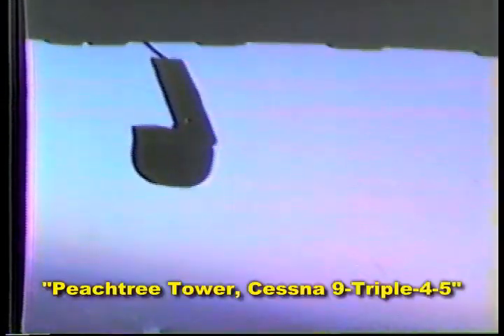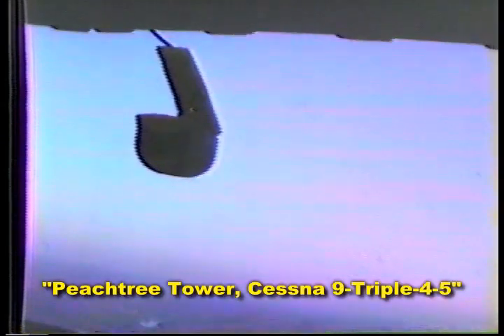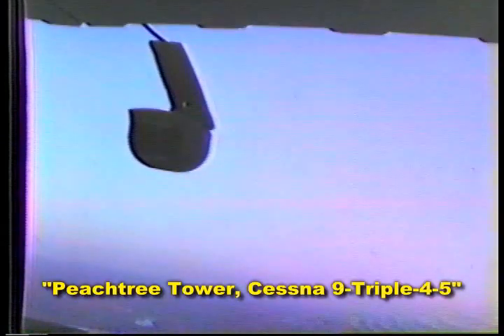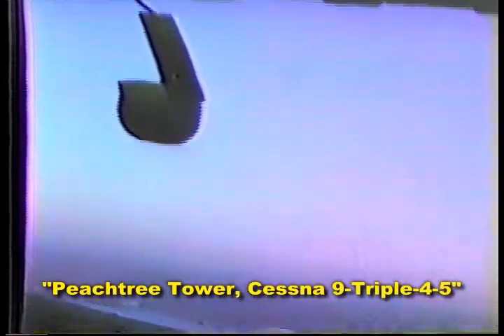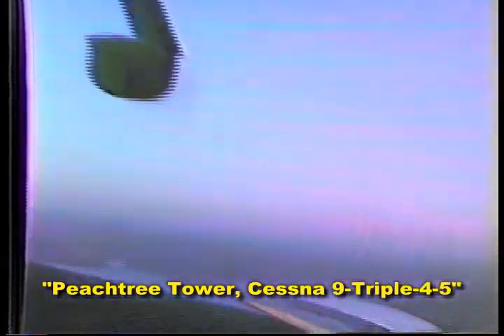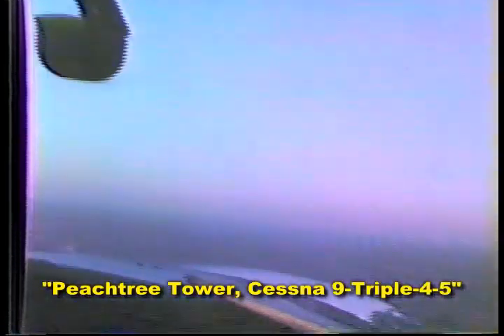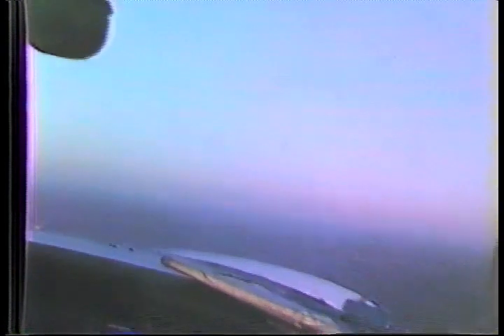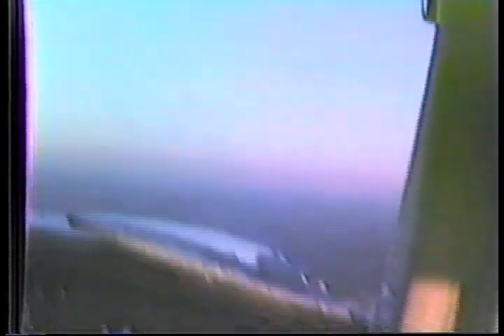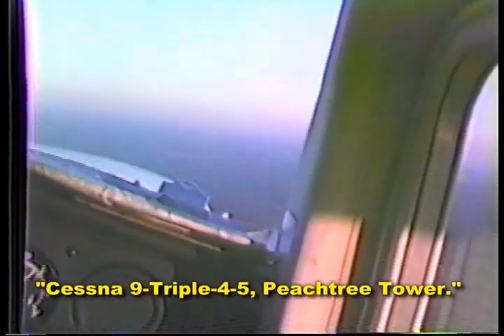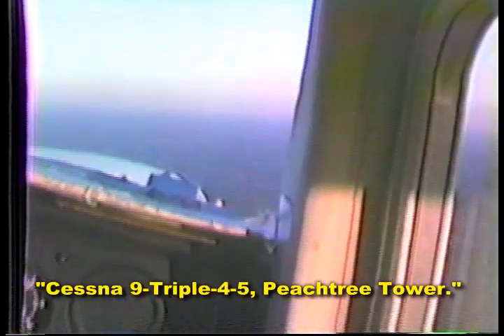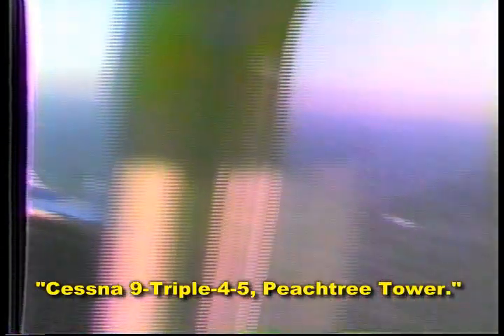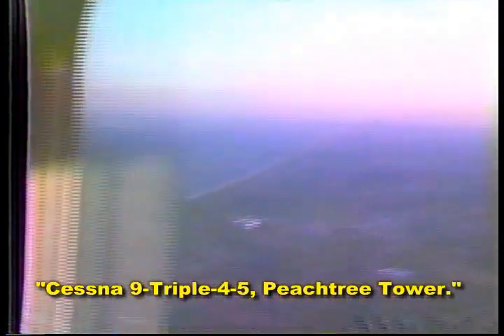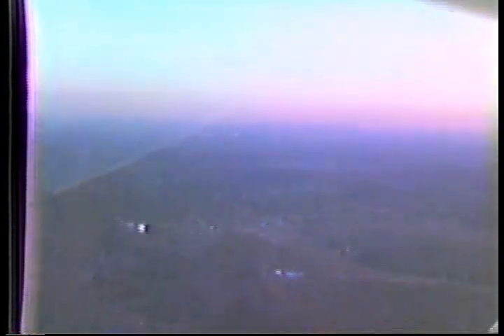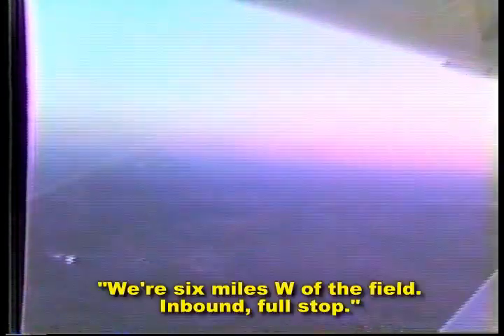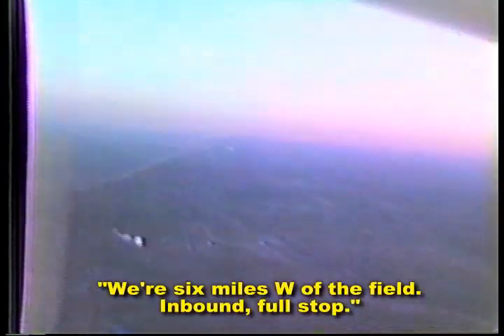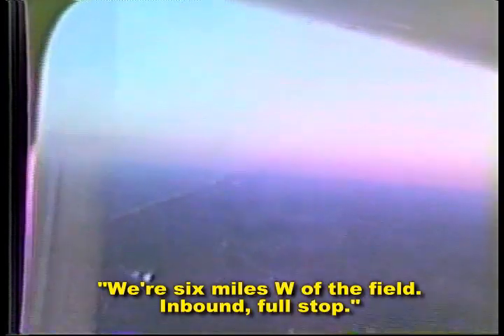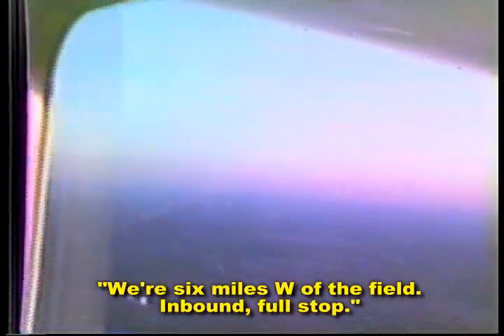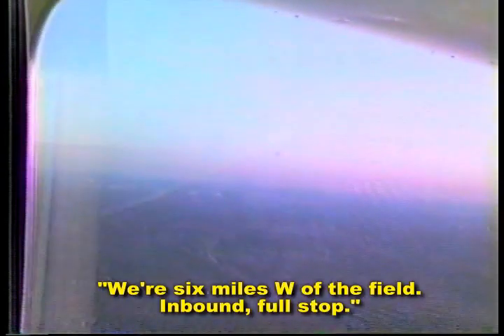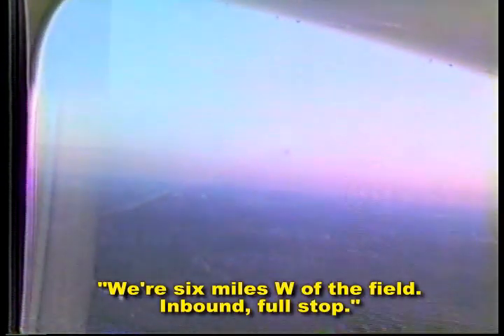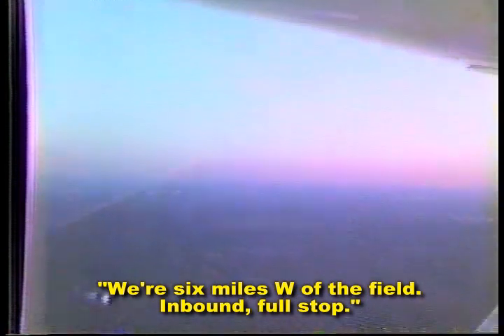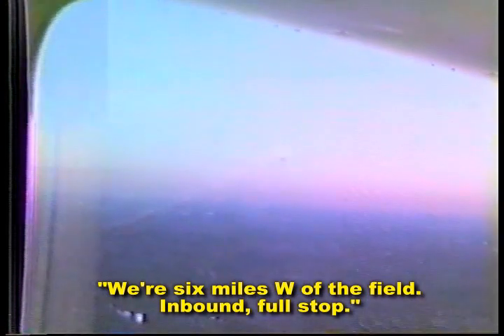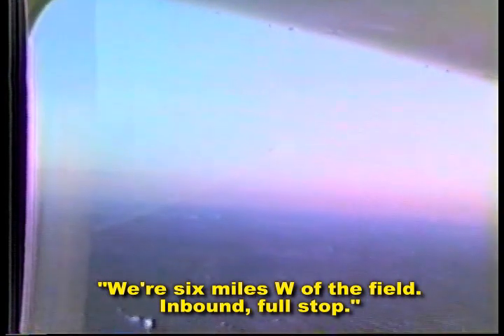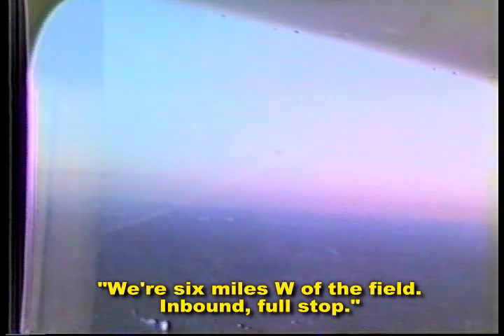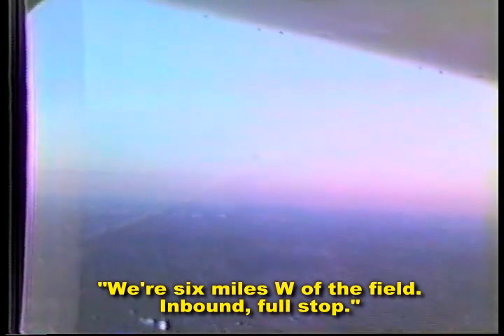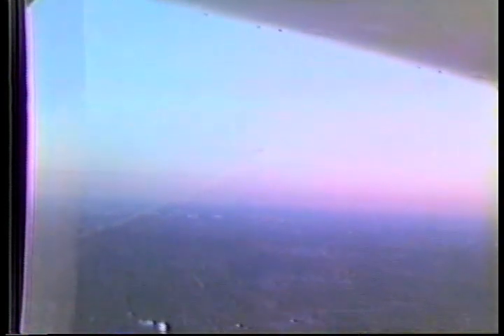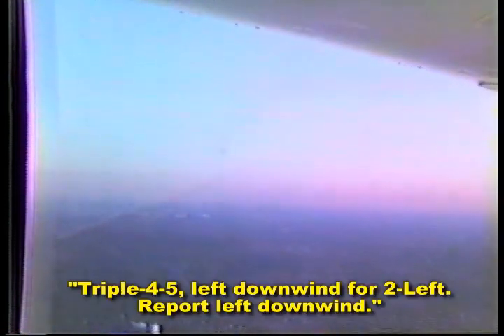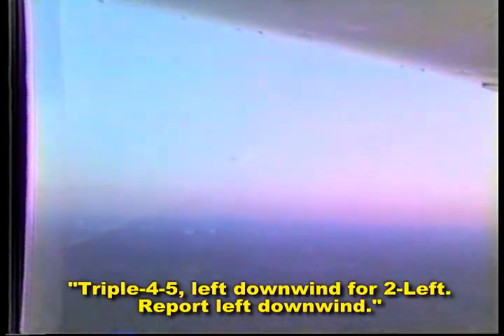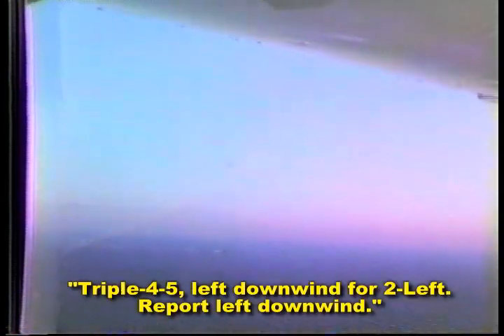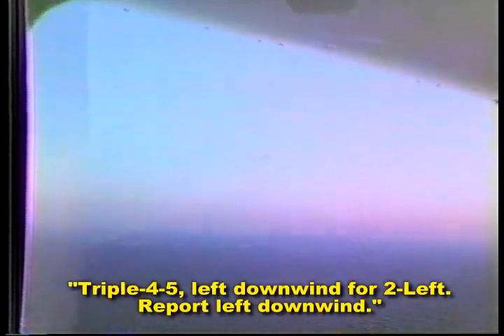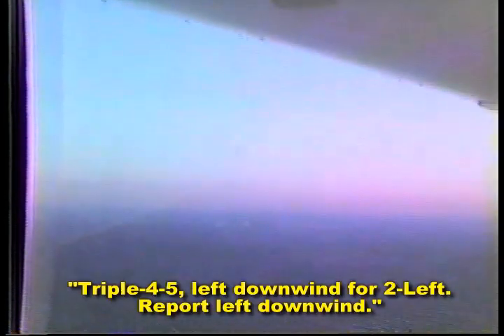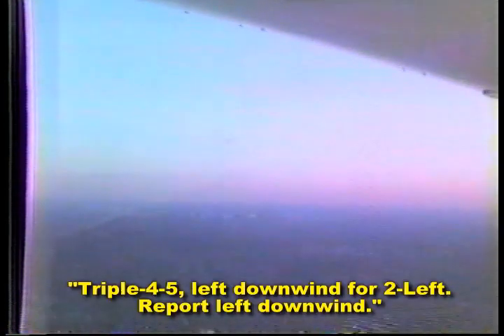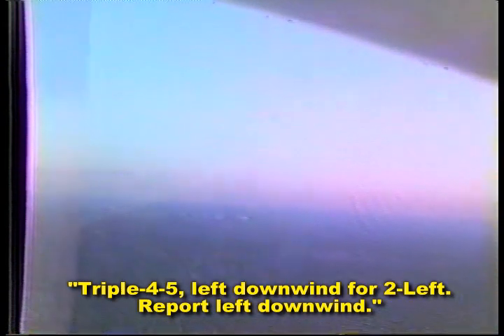Peachtree Tower, assess the 9th and 445. This line, 445, Peachtree Tower. Just 445 in the left, downward, on way two left. Report downward.